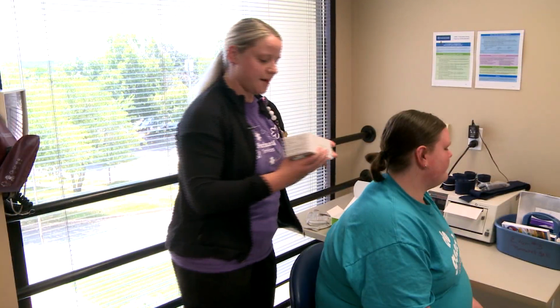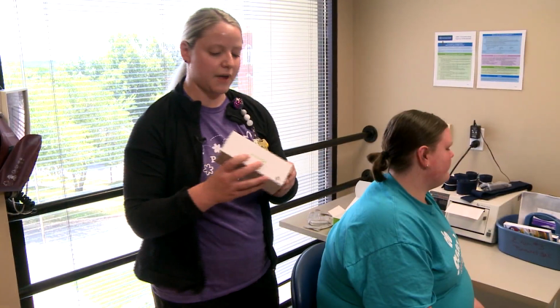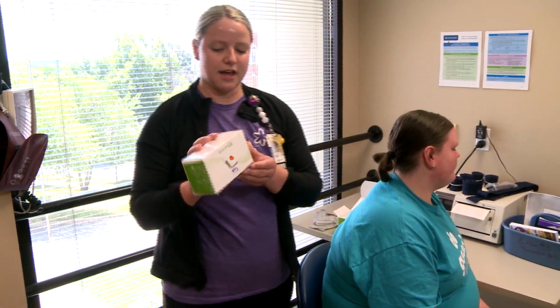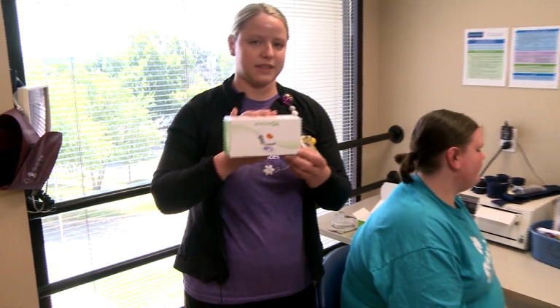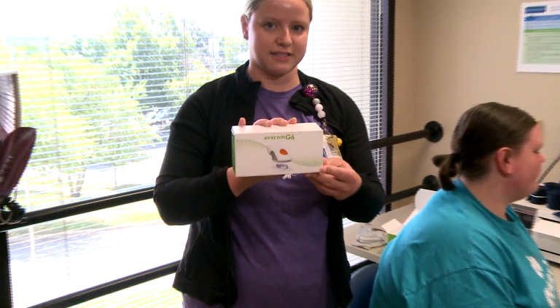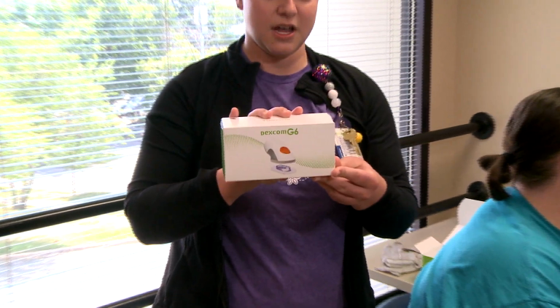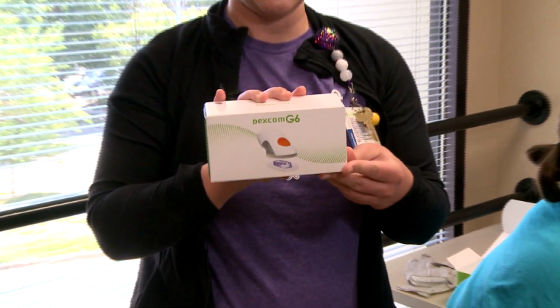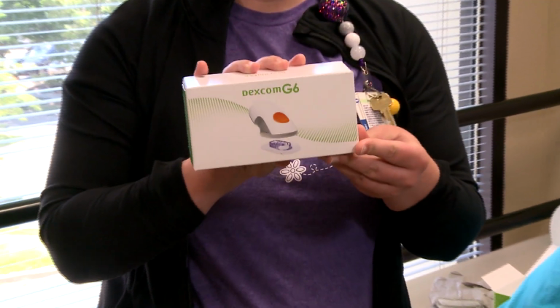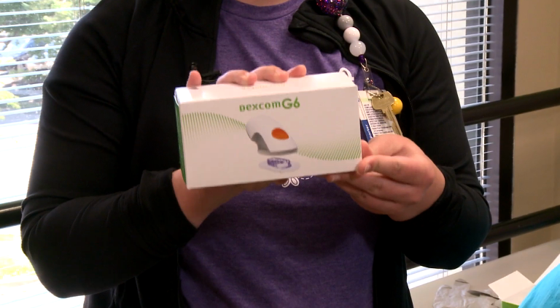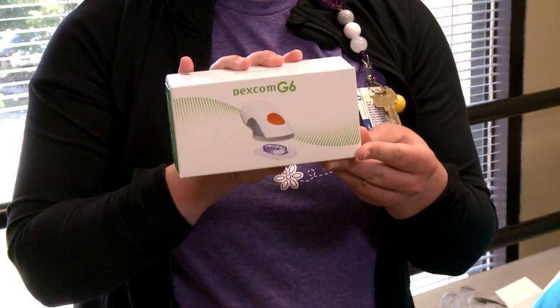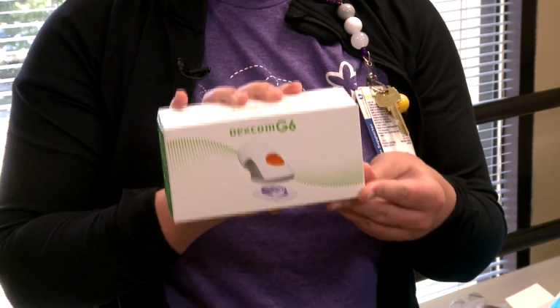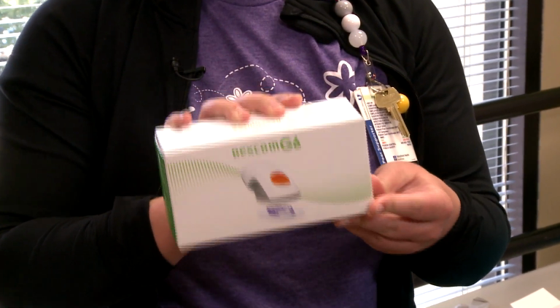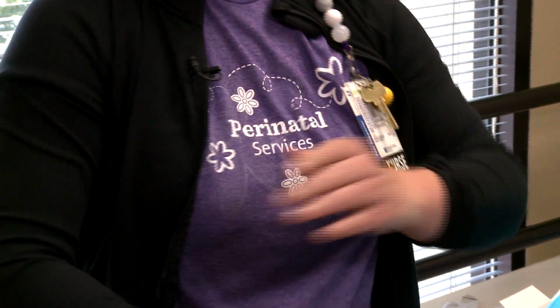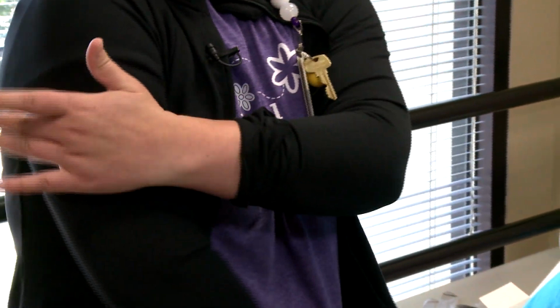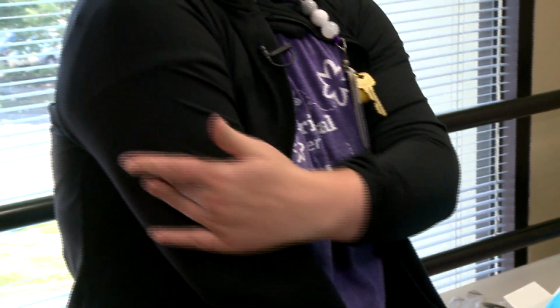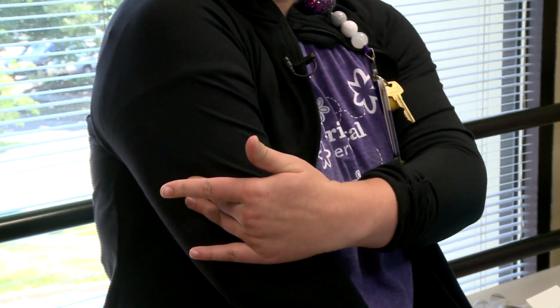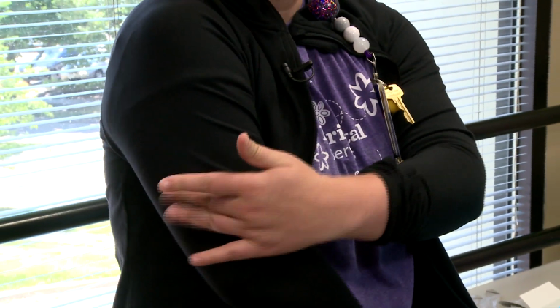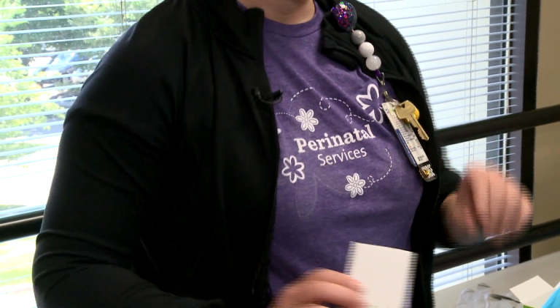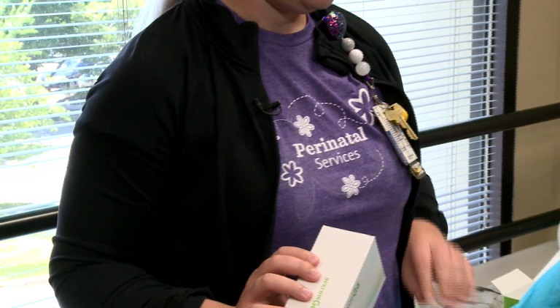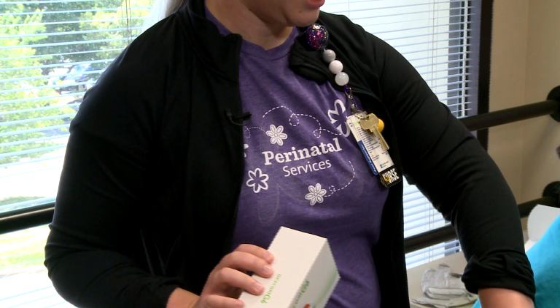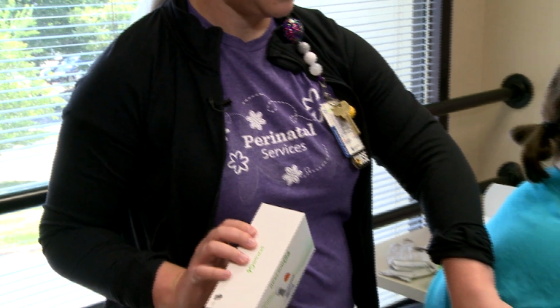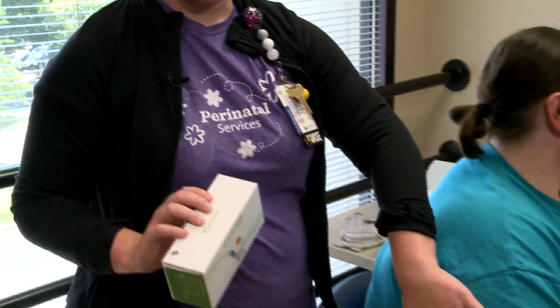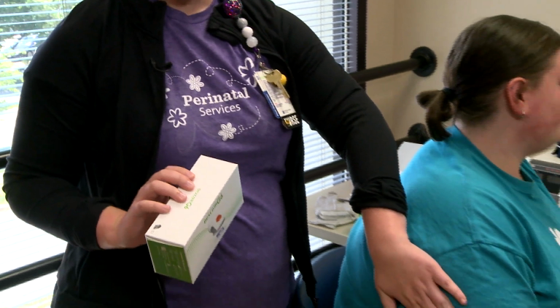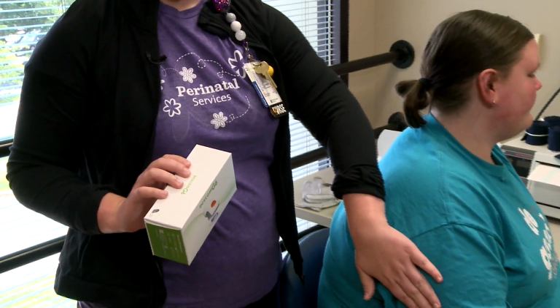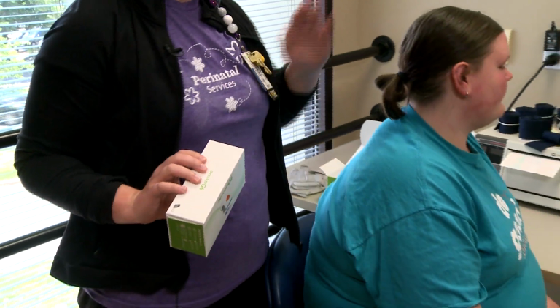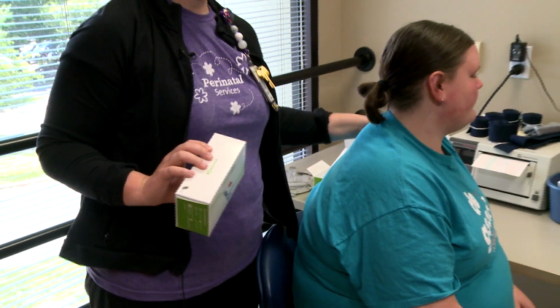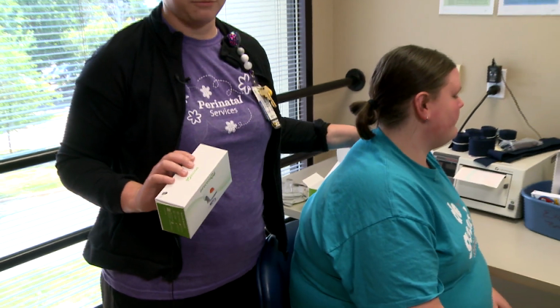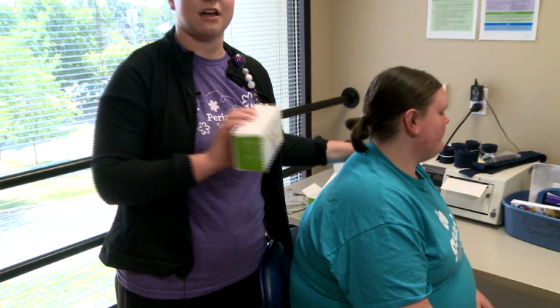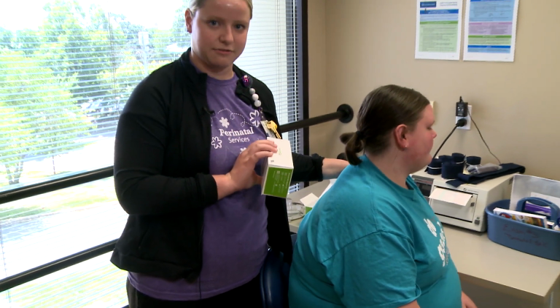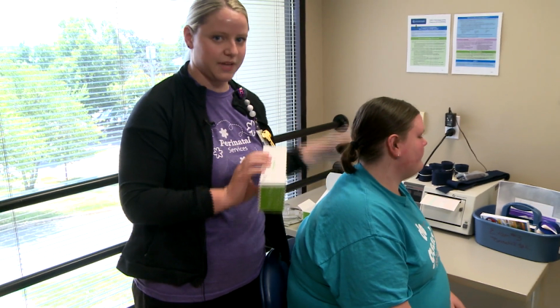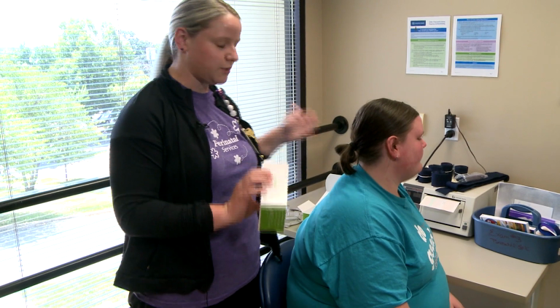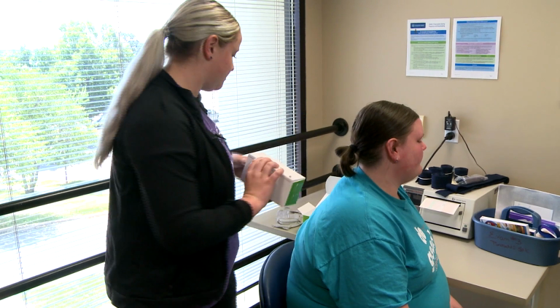Your box comes with this sensor. This will need to be changed every 10 days. We like to place it in the back of the arm, so we're going to go with Shannon's right arm today, and then in 10 days she's going to replace it on the left arm and switch back and forth.